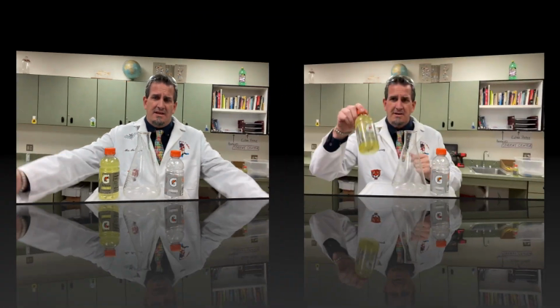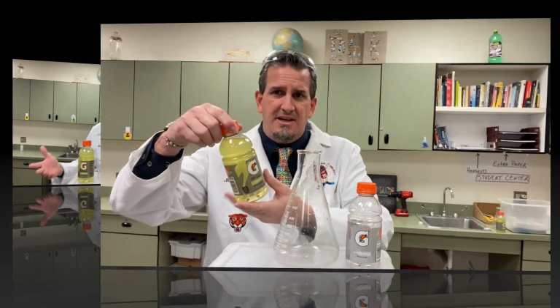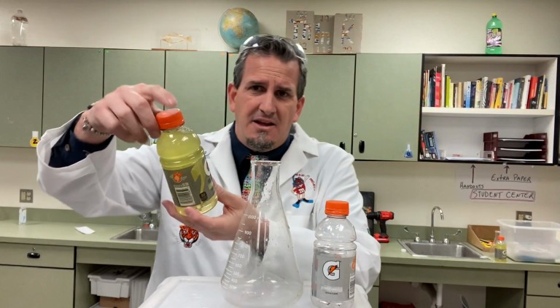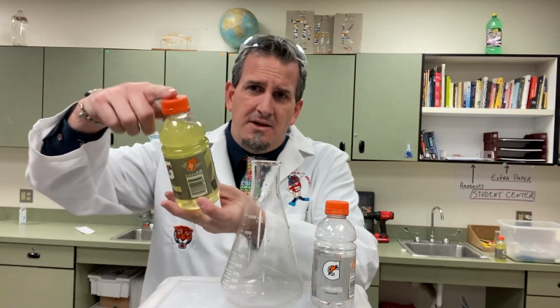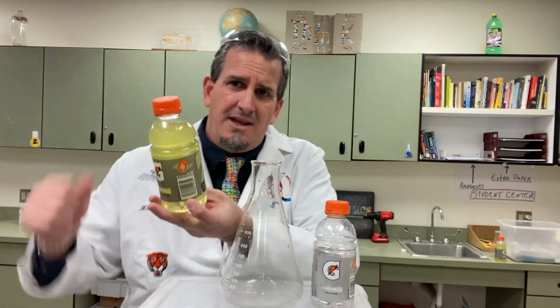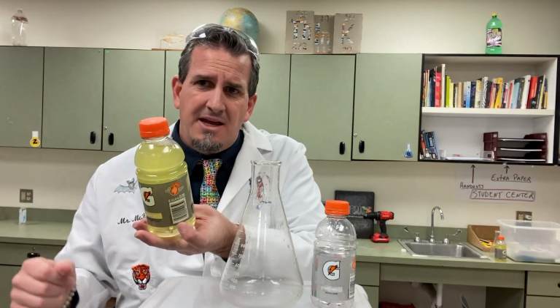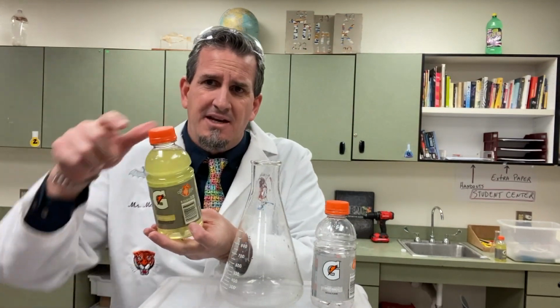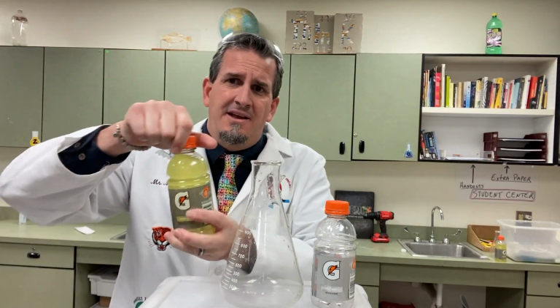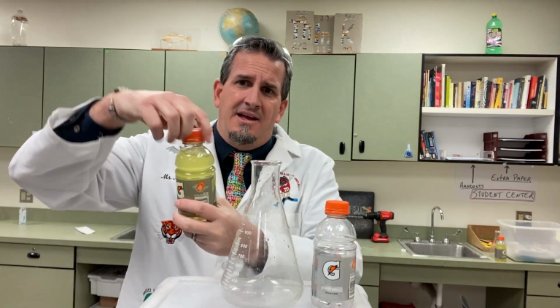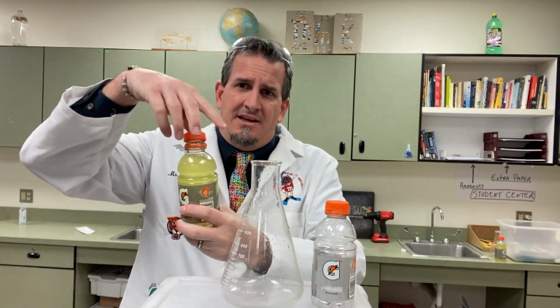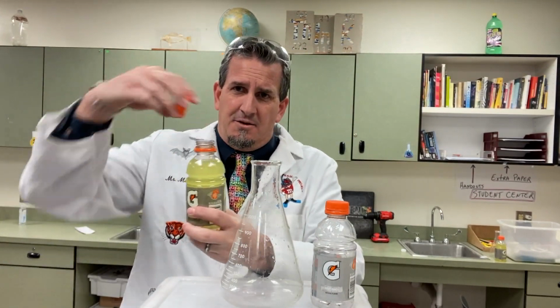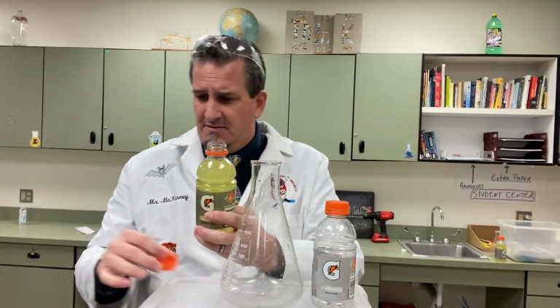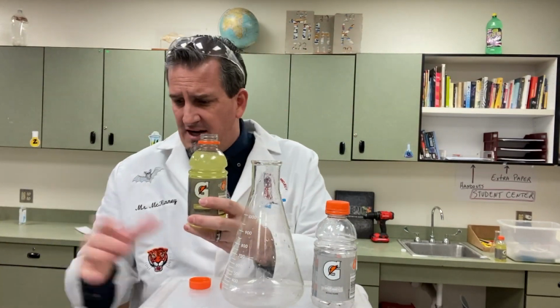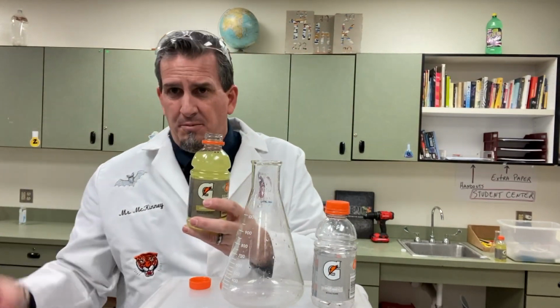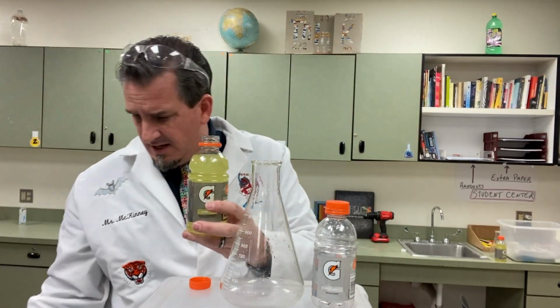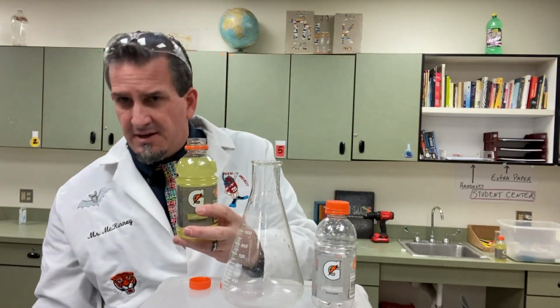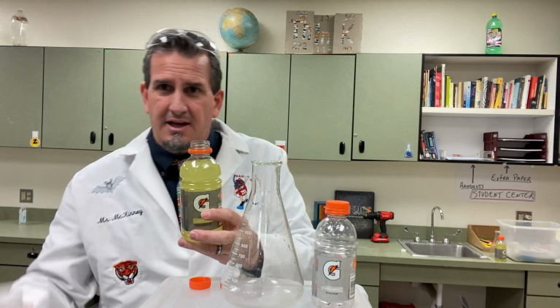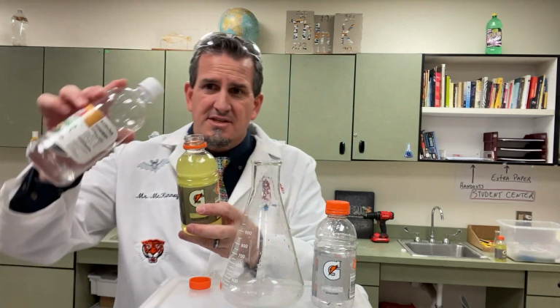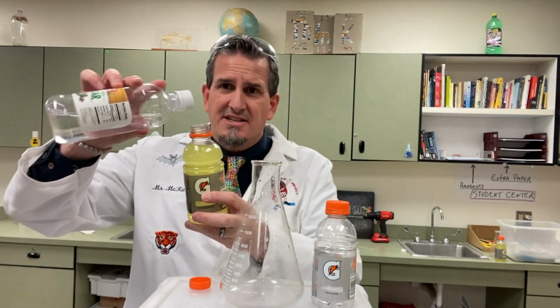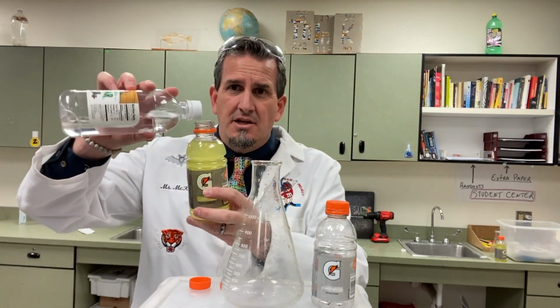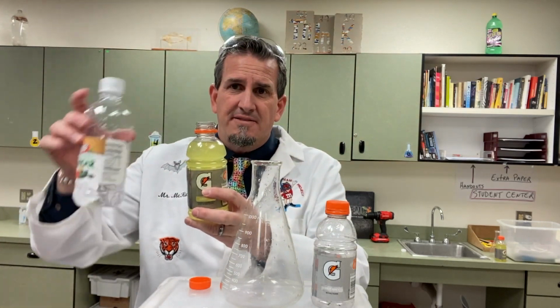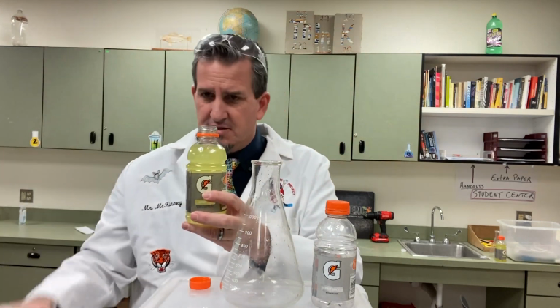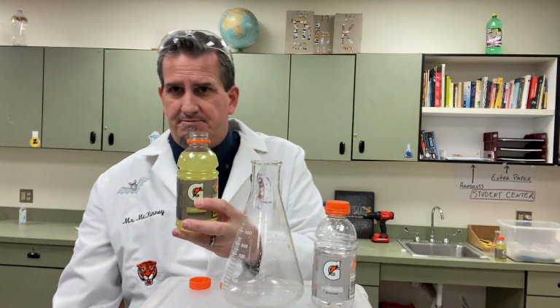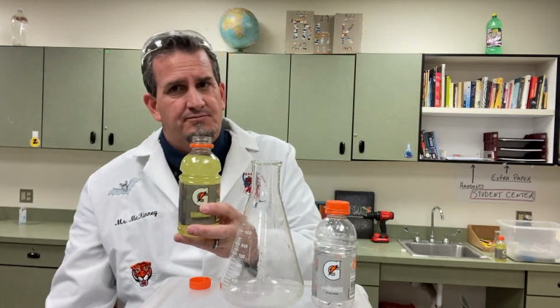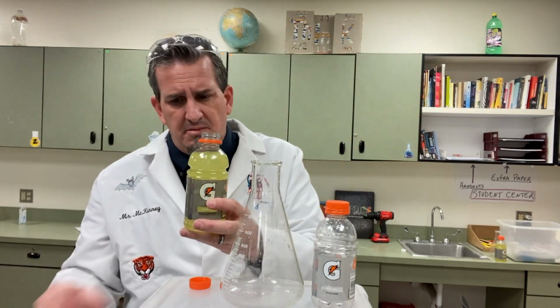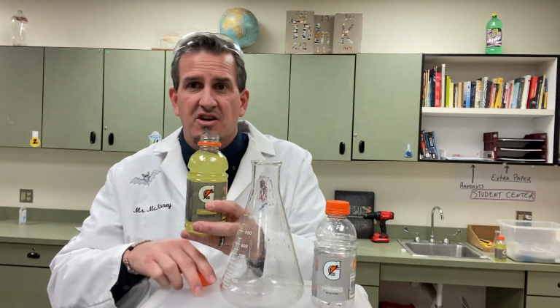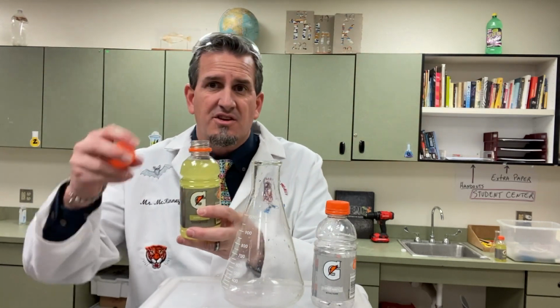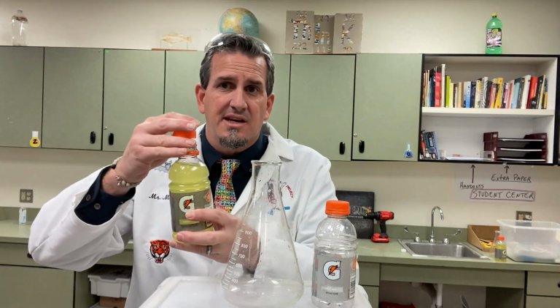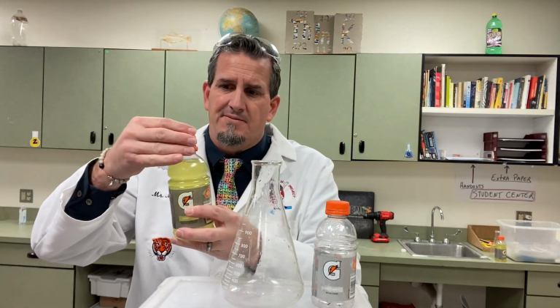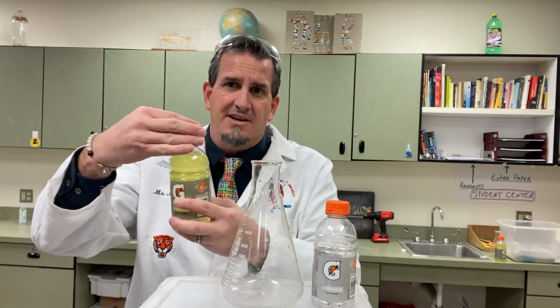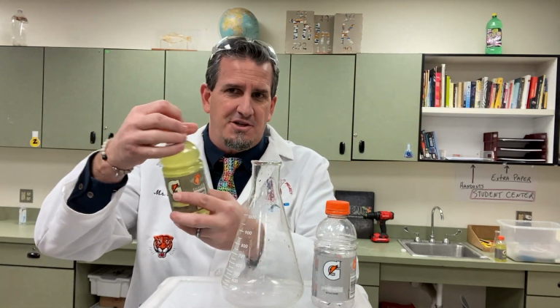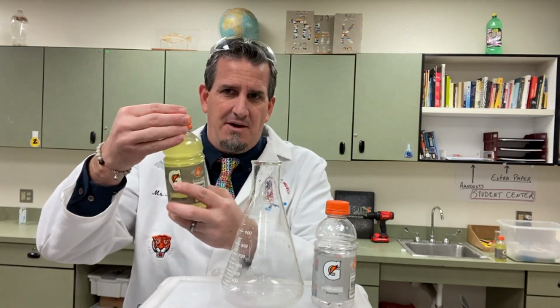You need a yellow lemon-lime Gatorade. In the original video, I had opened it up and you just add just a little bit of vinegar to it — a little bit of vinegar, that's all you need and you're good to go with that one.